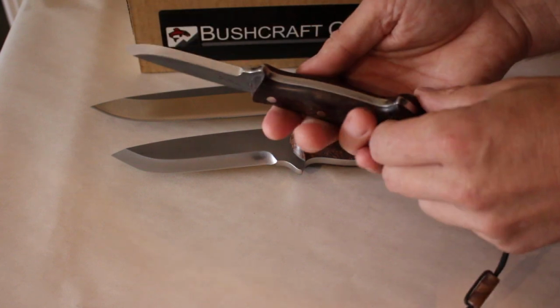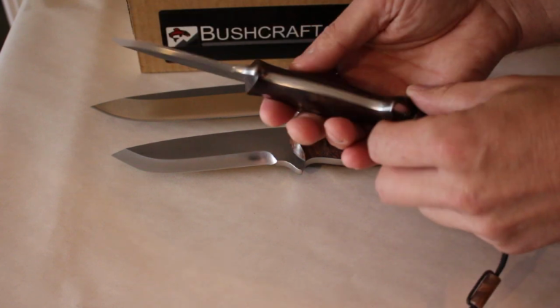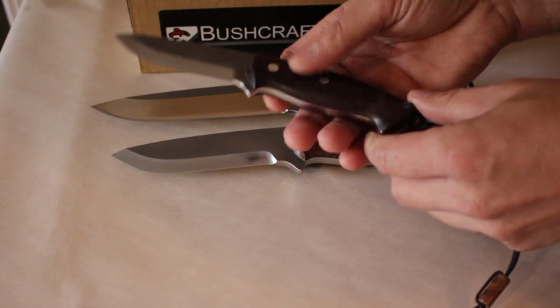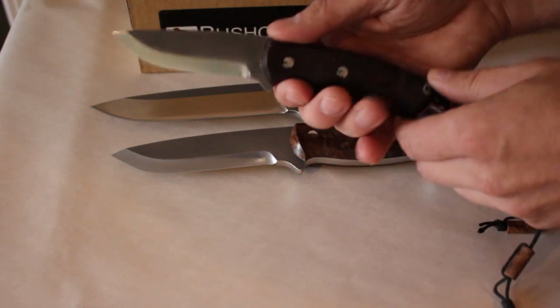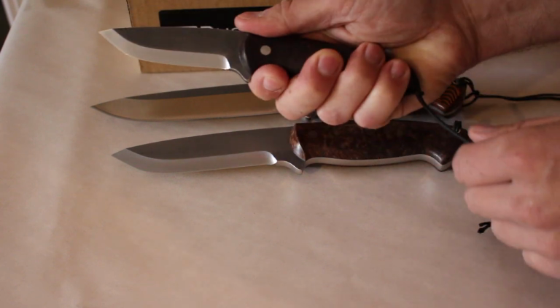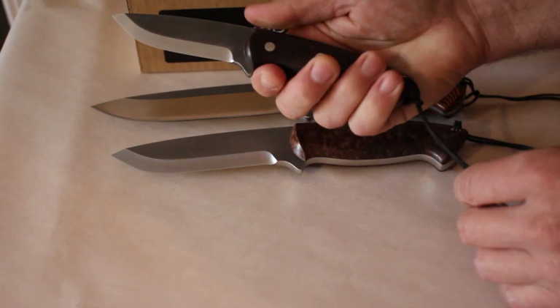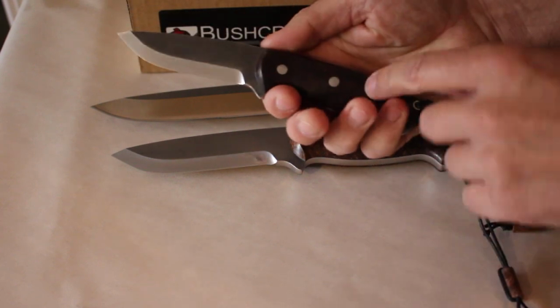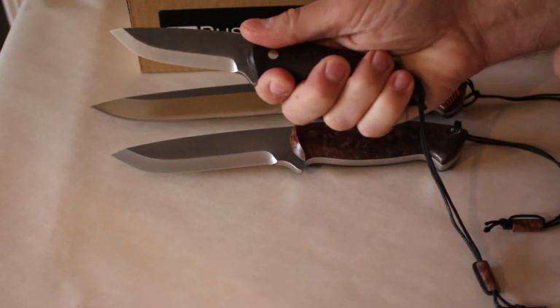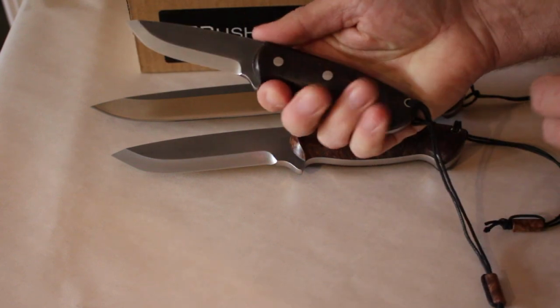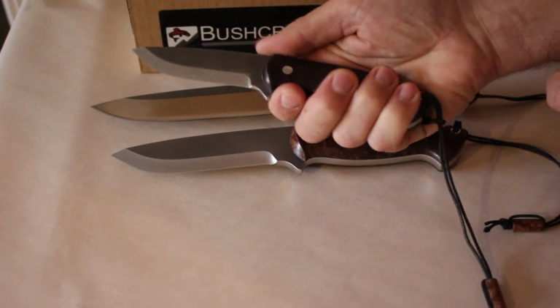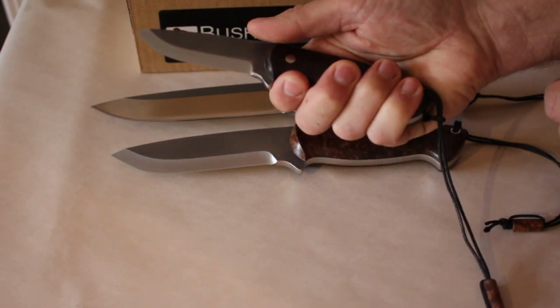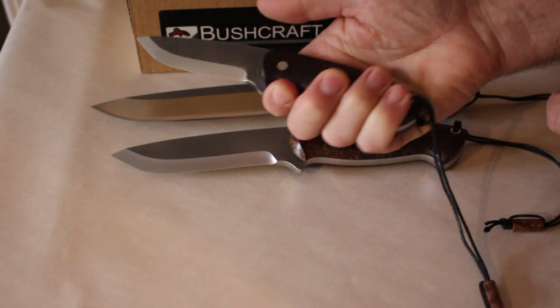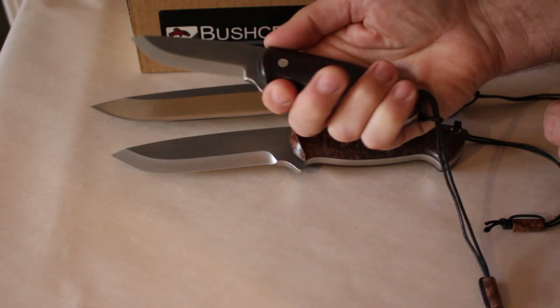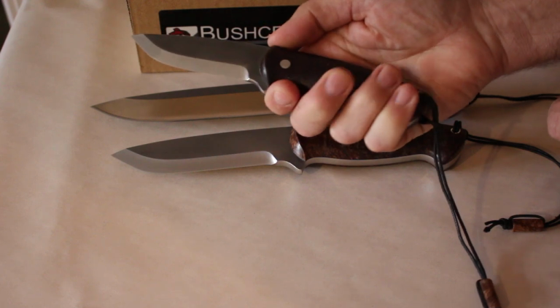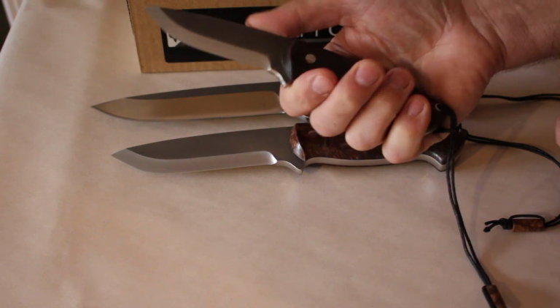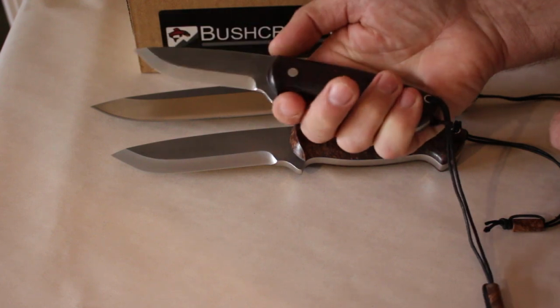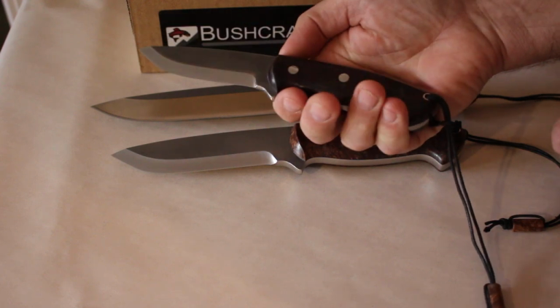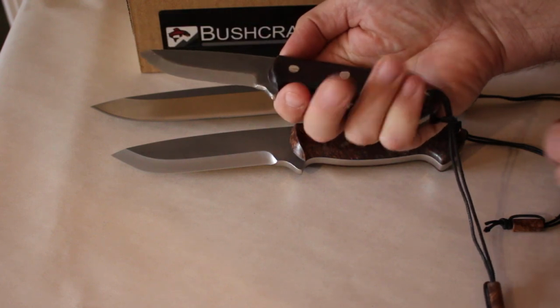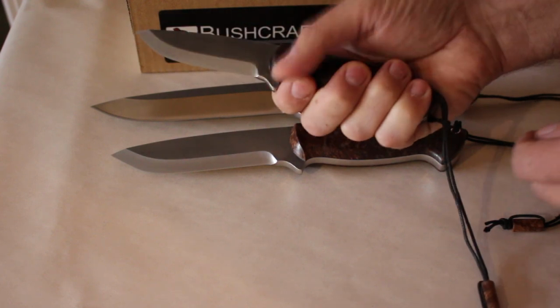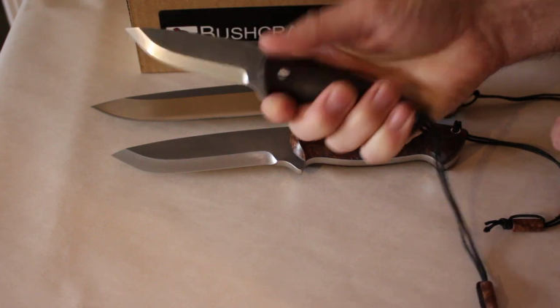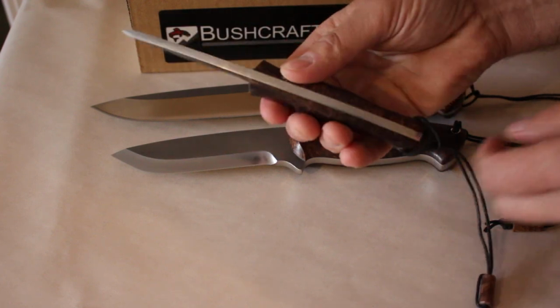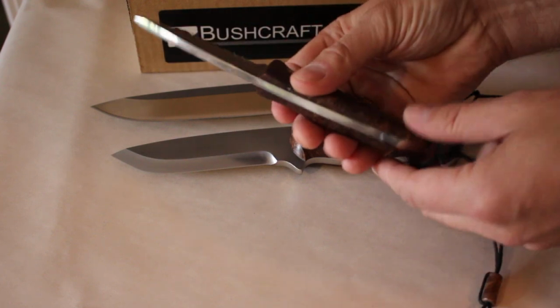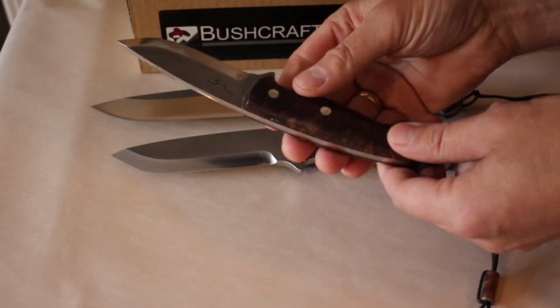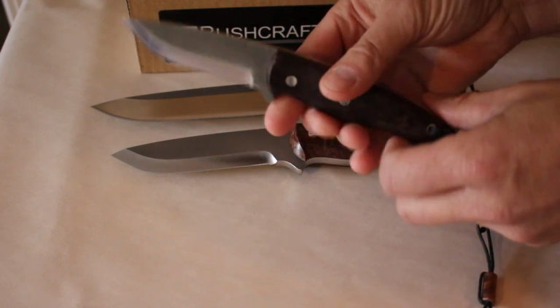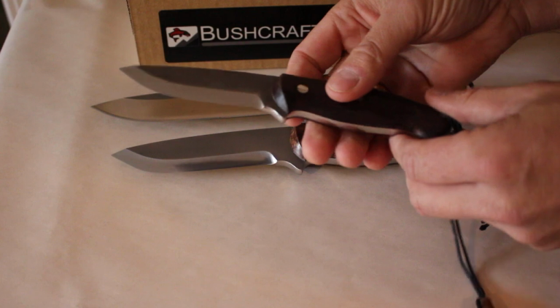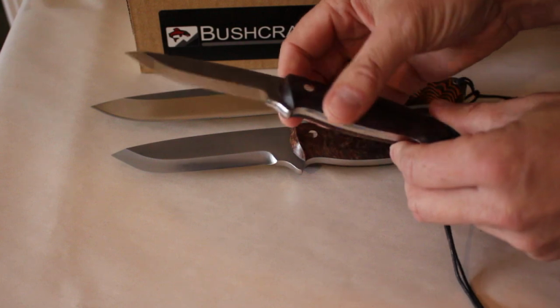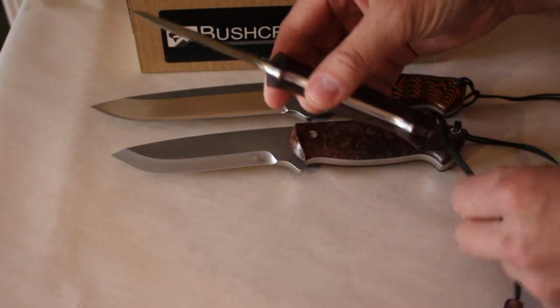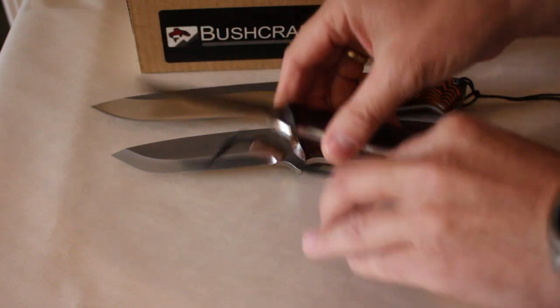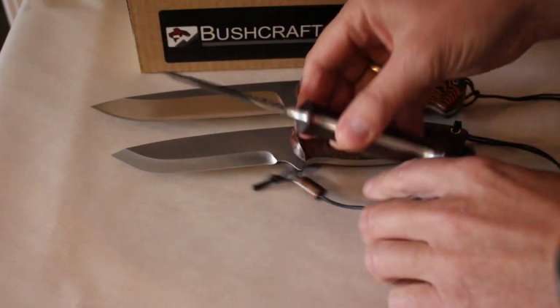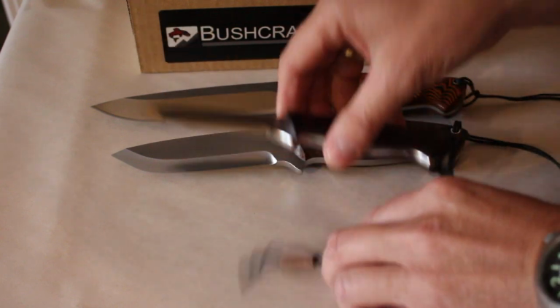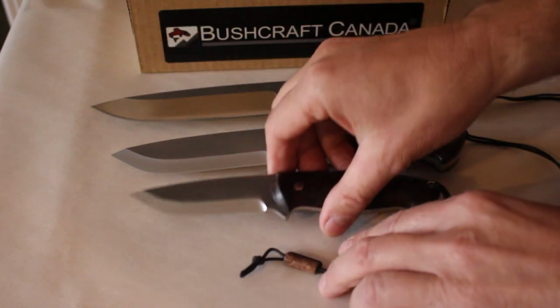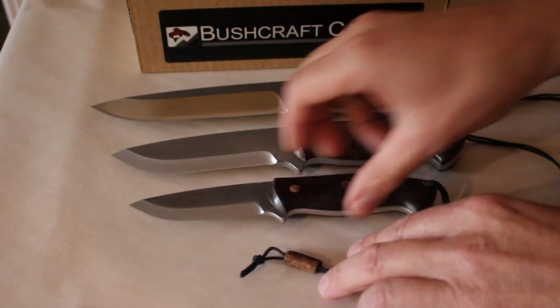As you can see, this is a beautiful knife. Pretty compact — about seven and a half inches overall length, three and three quarter inch blade. But a really useful knife for bushcraft, outdoor, that sort of thing. Really nice.